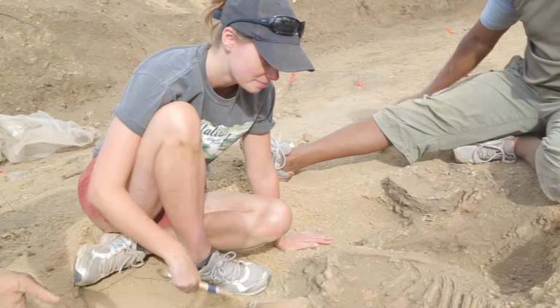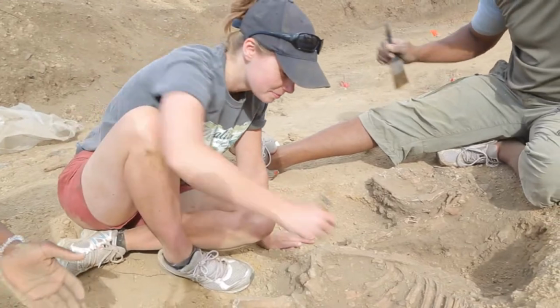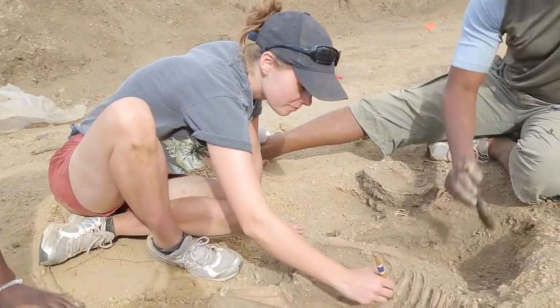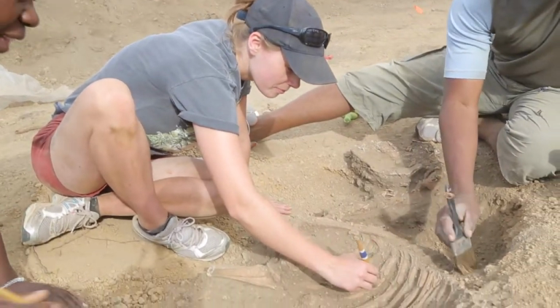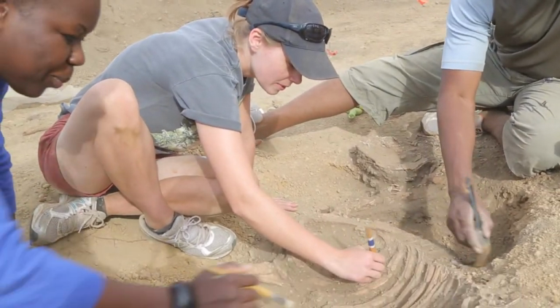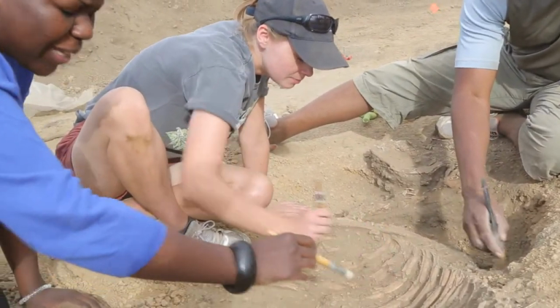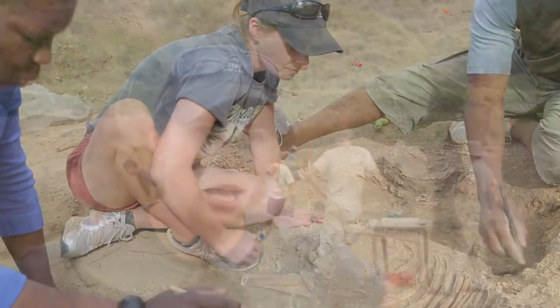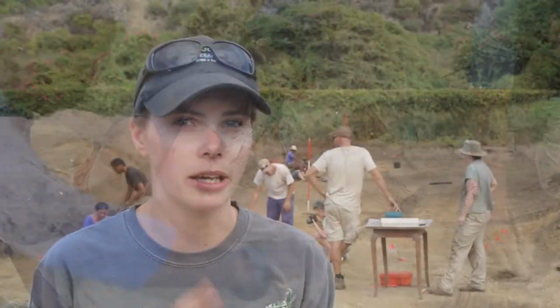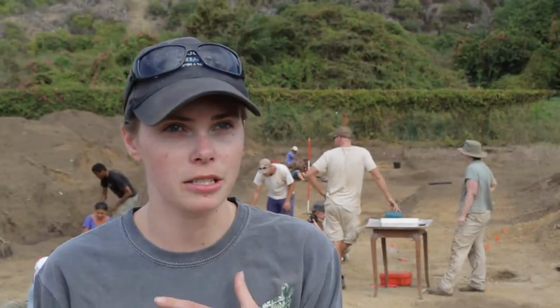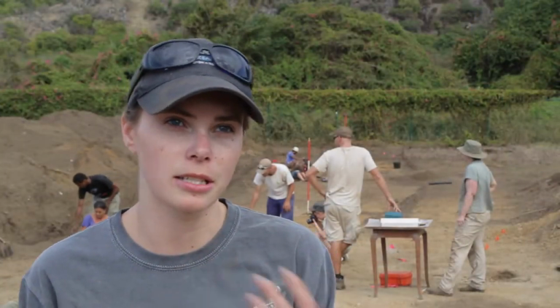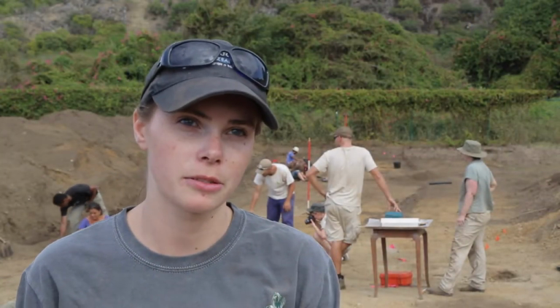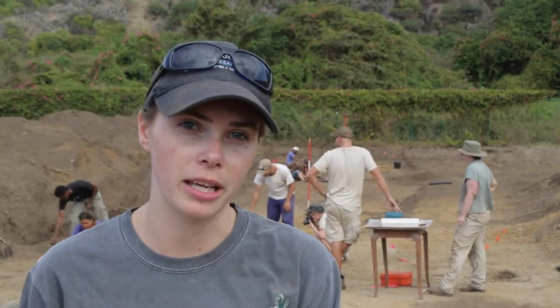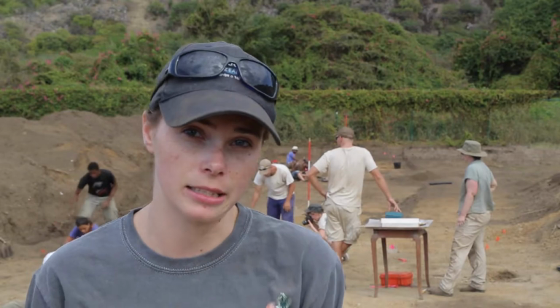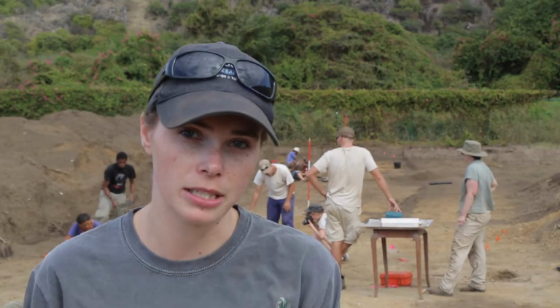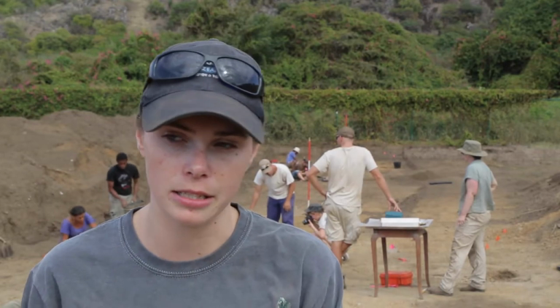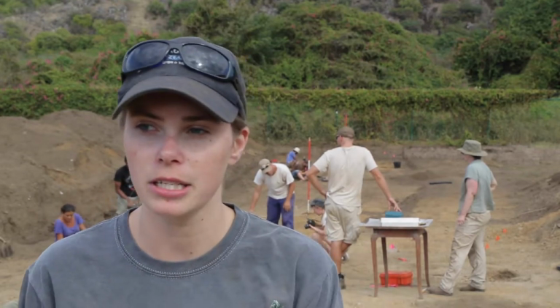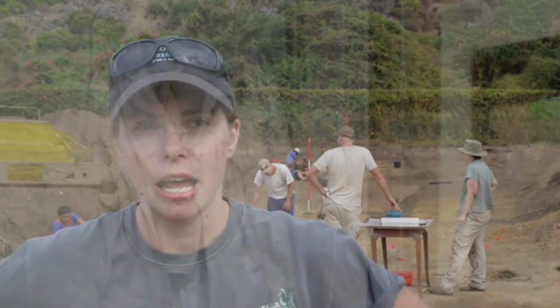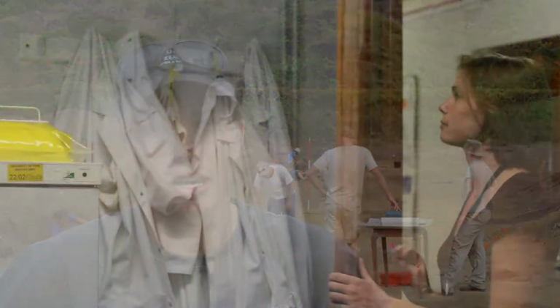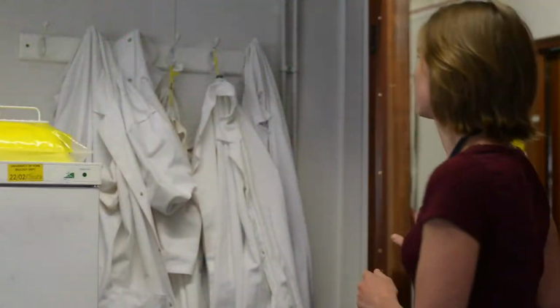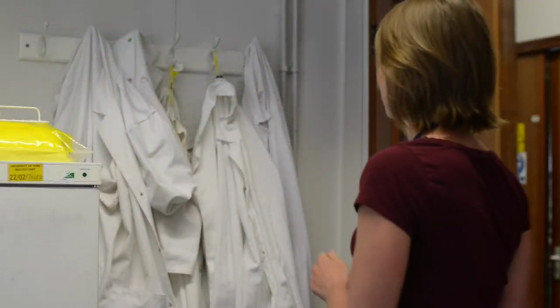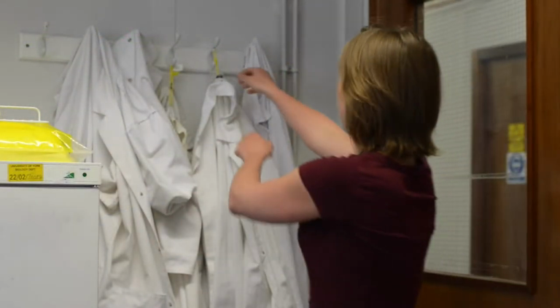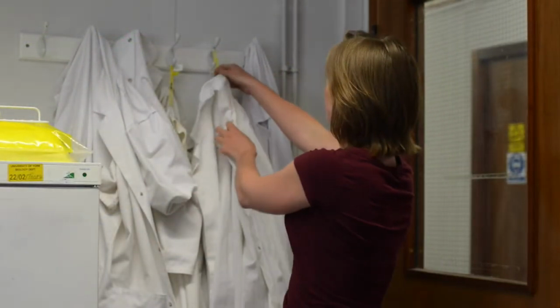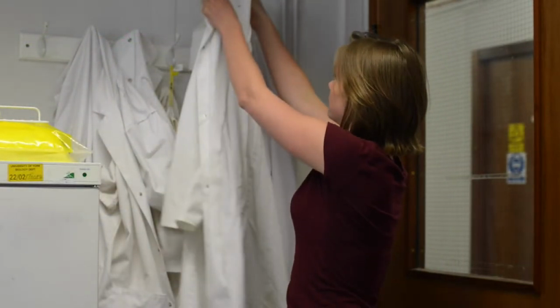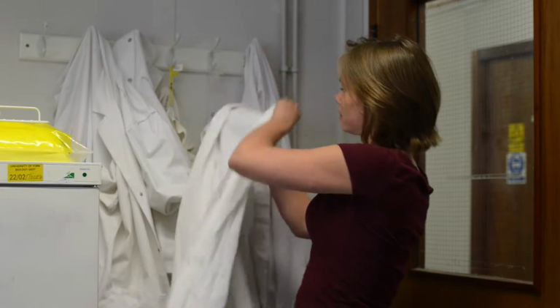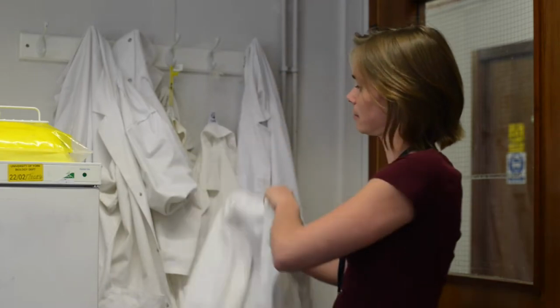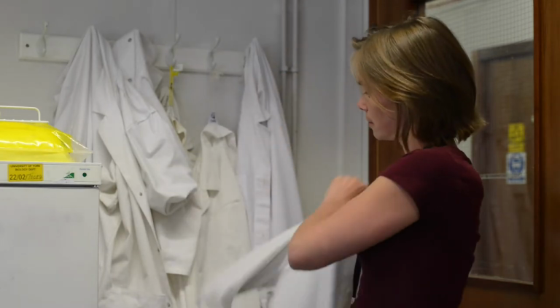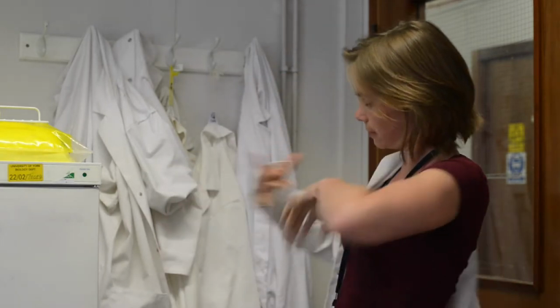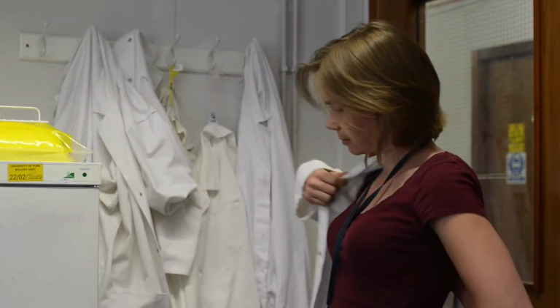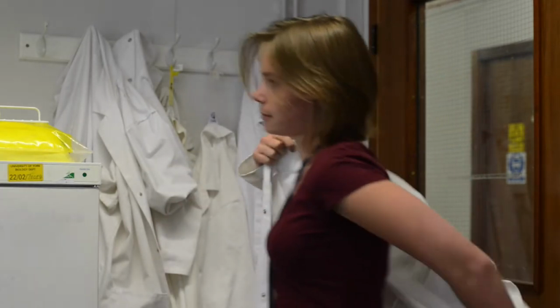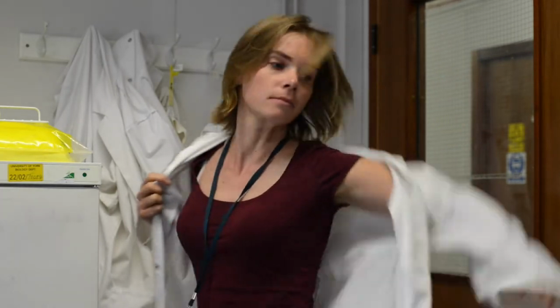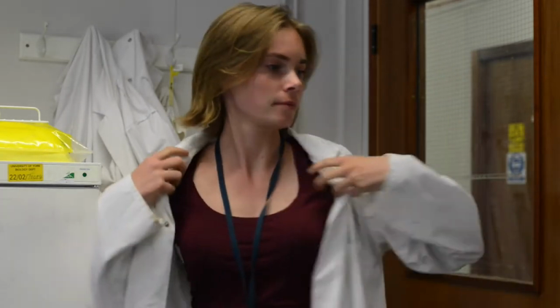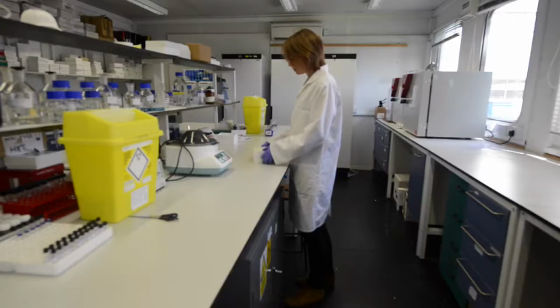My place in the project is that I'm looking at ancient diseases. I'm looking at disease in the transatlantic slave trade and trying to reconstruct patterns of health and disease and dietary patterns as well.